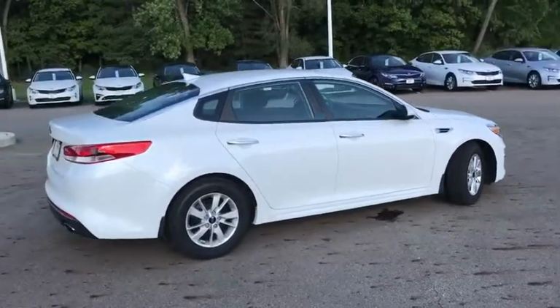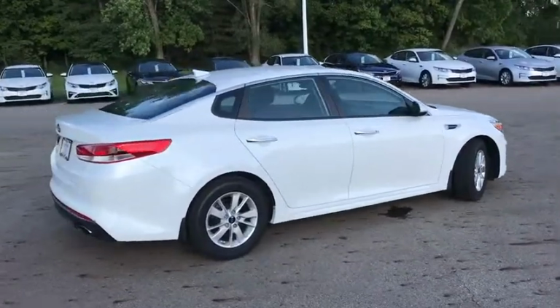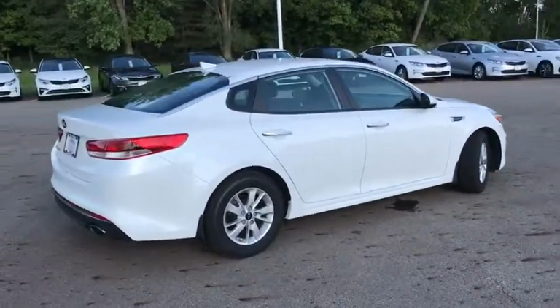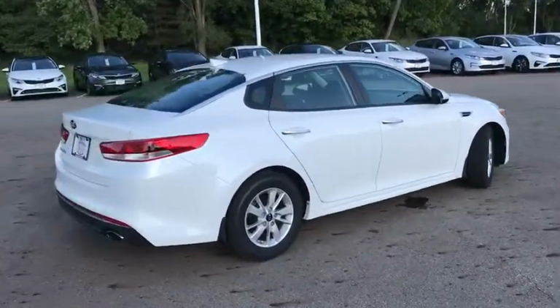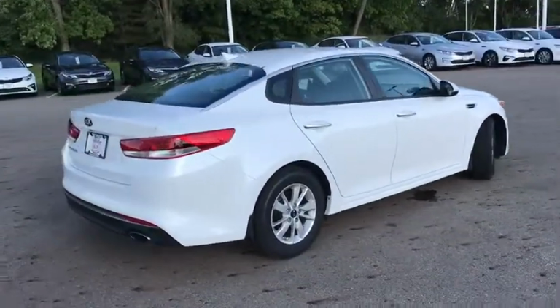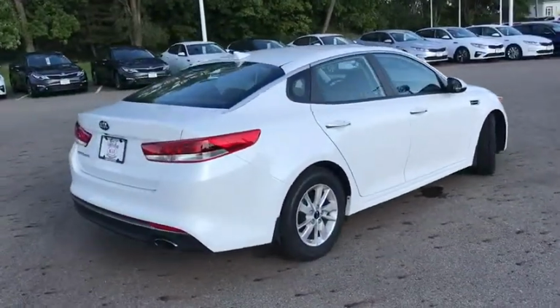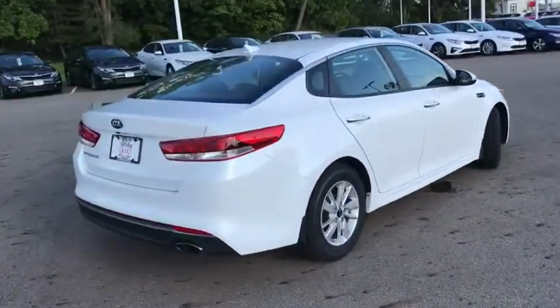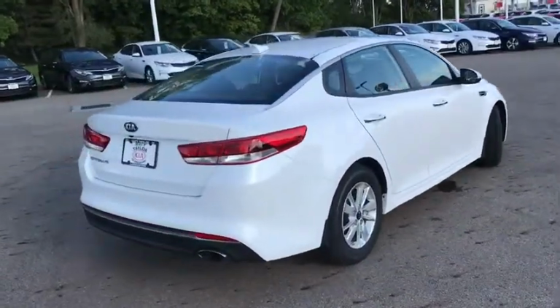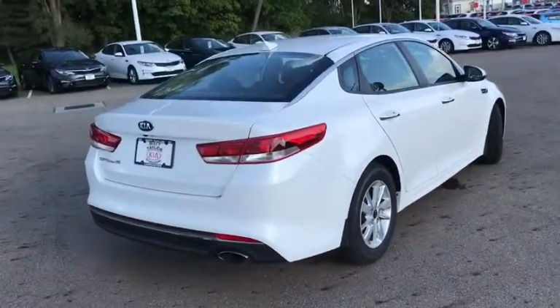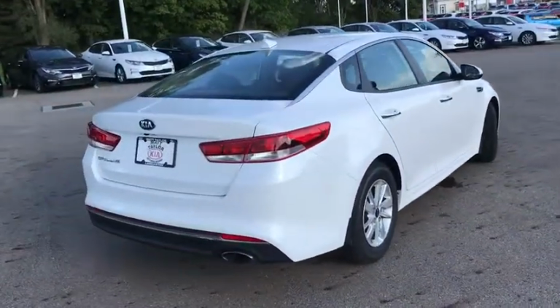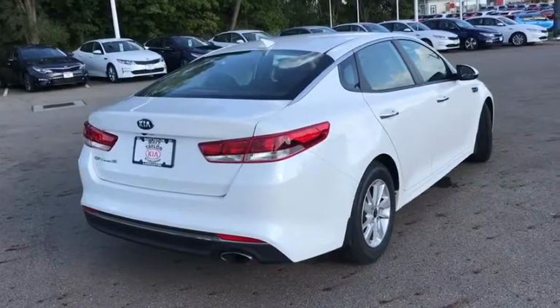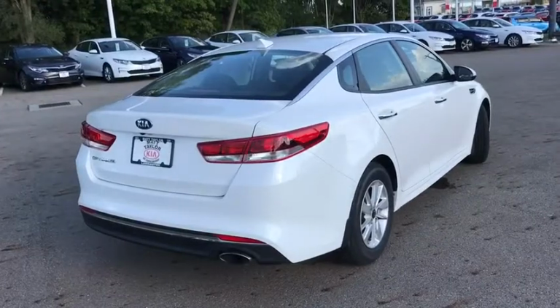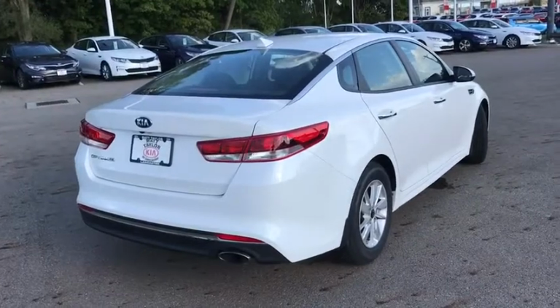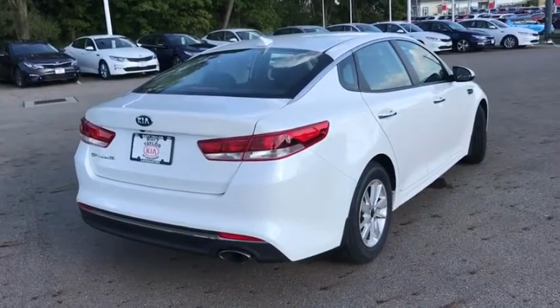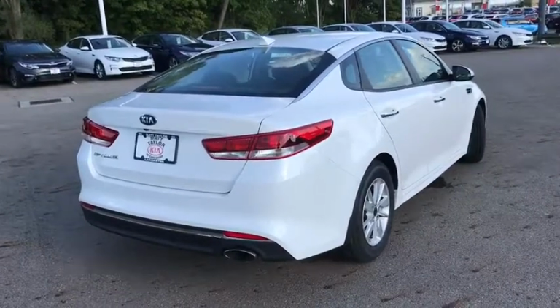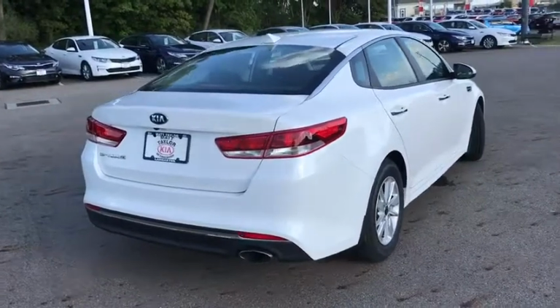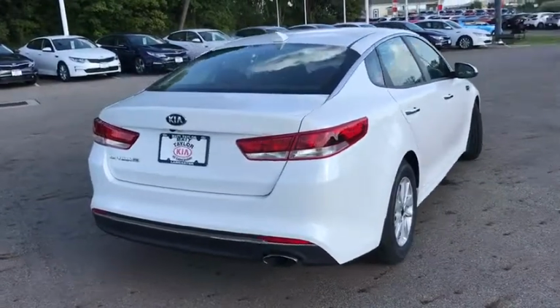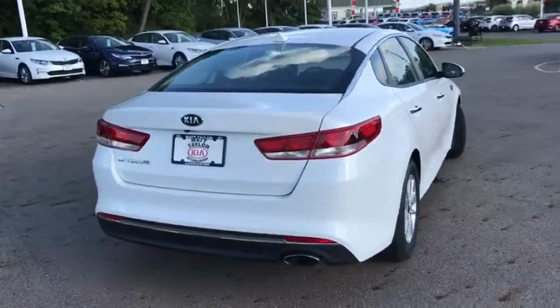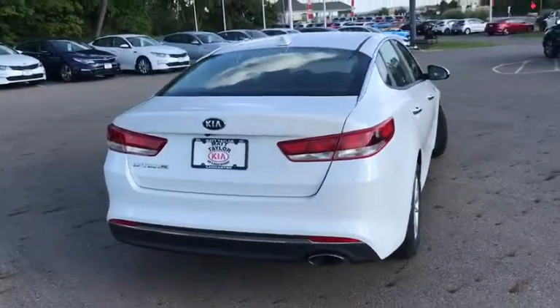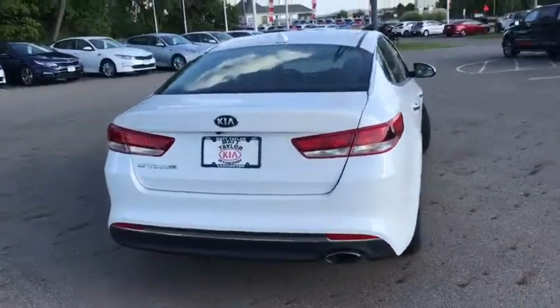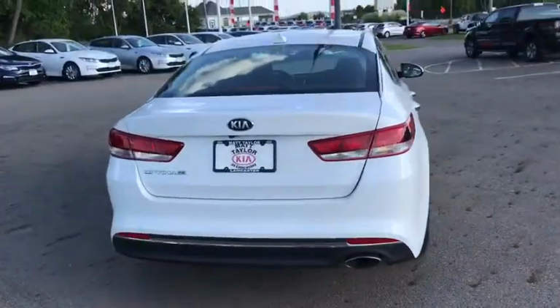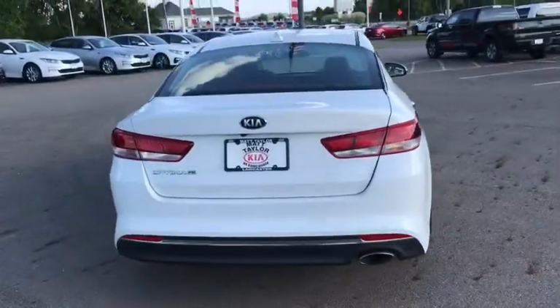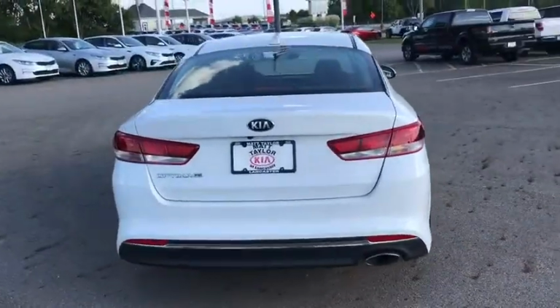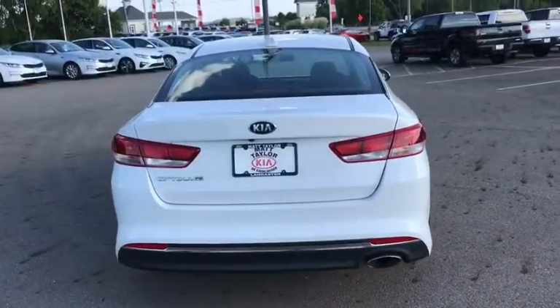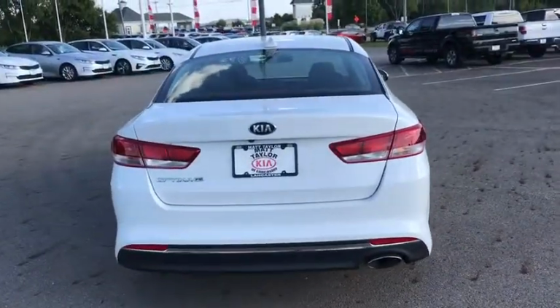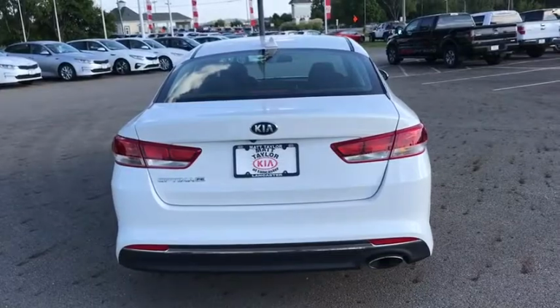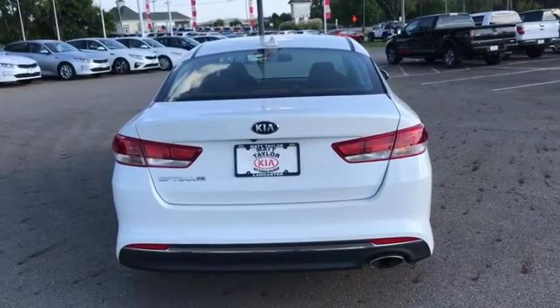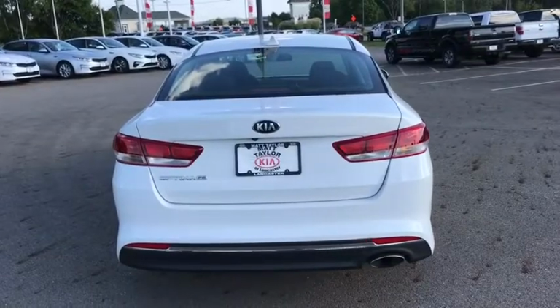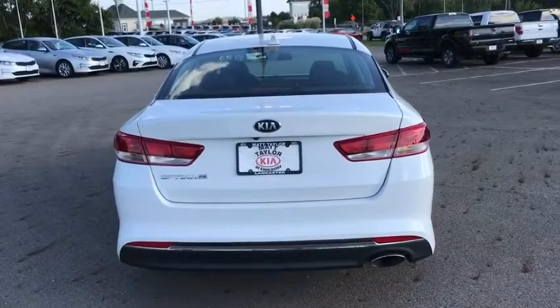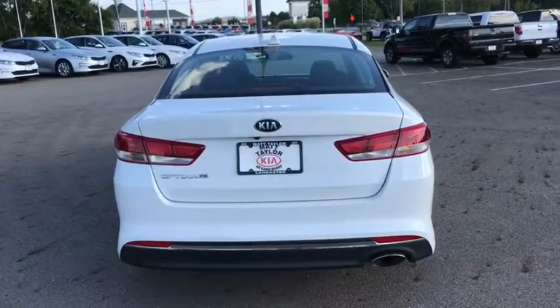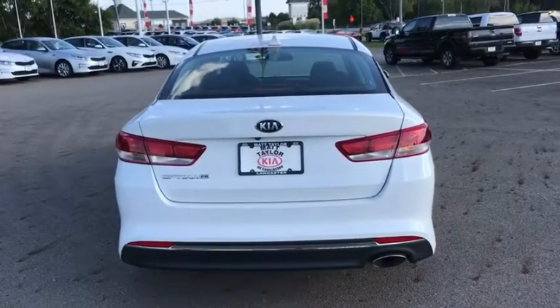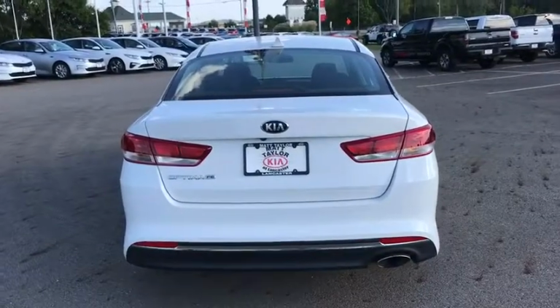Its smooth flowing lines speak of grace and style and offer a strong hint of European luxury. This vehicle has less than 30,000 miles. Here are some of this vehicle's great options.